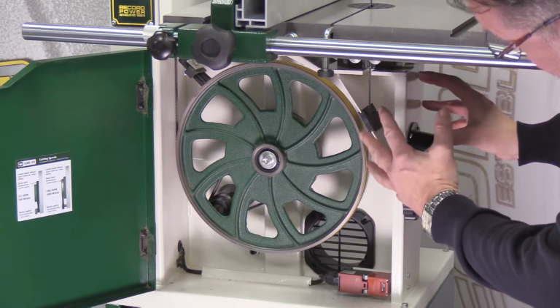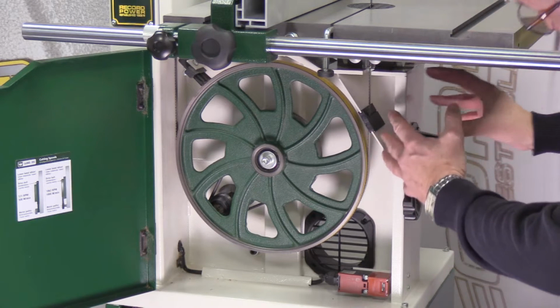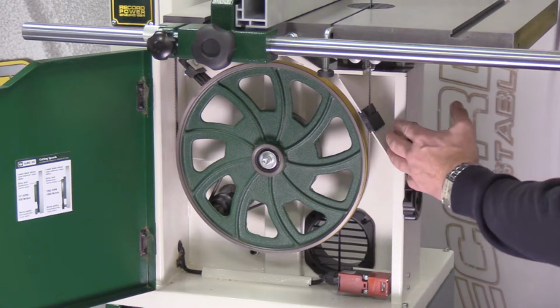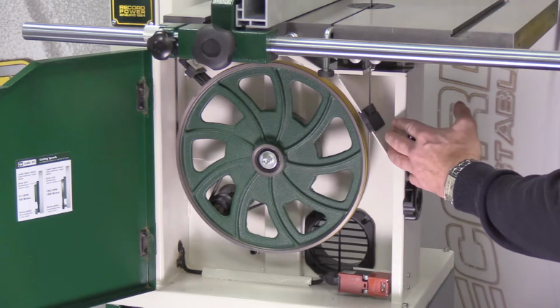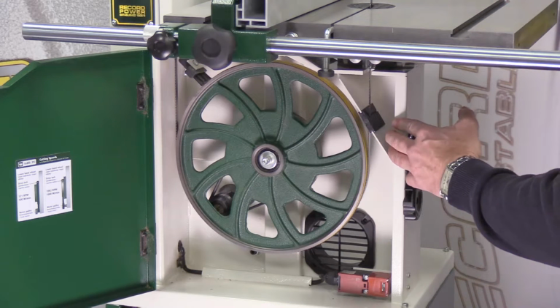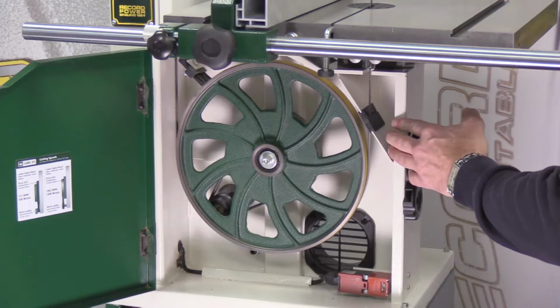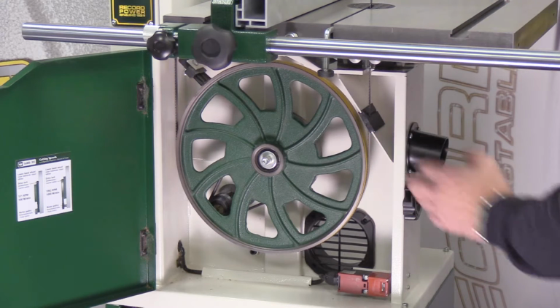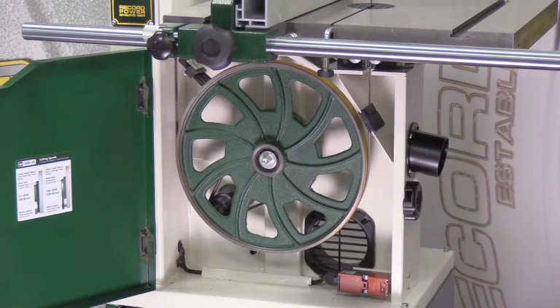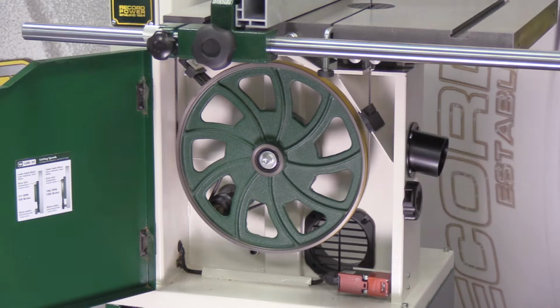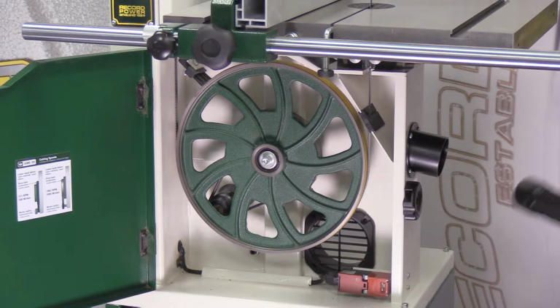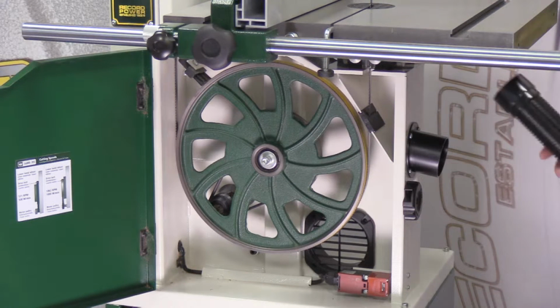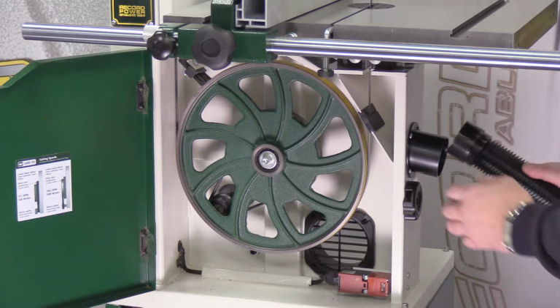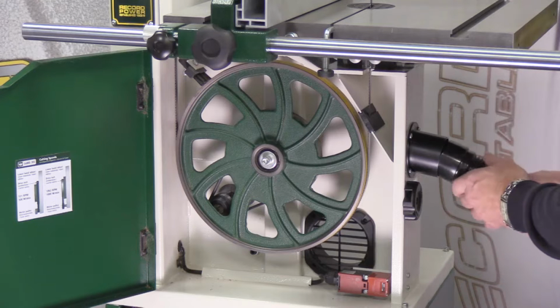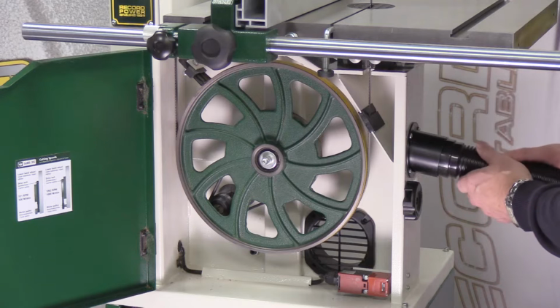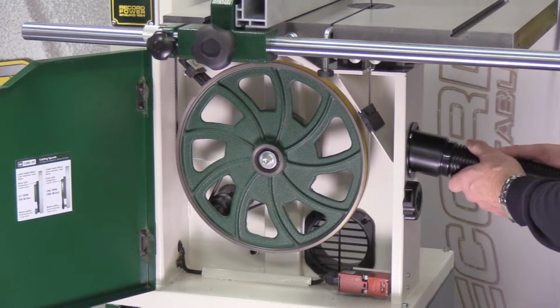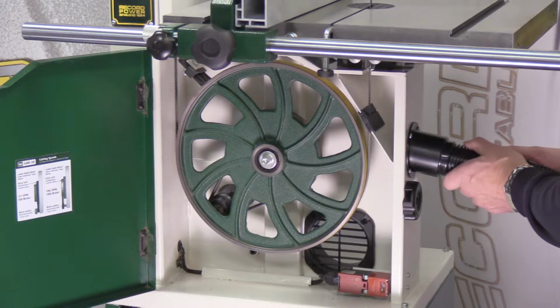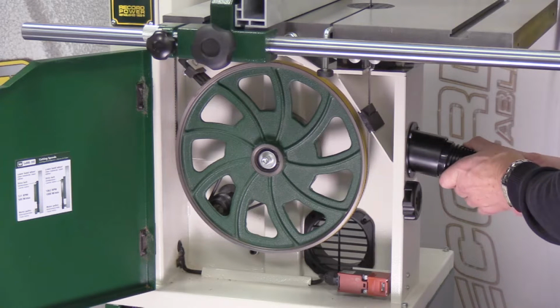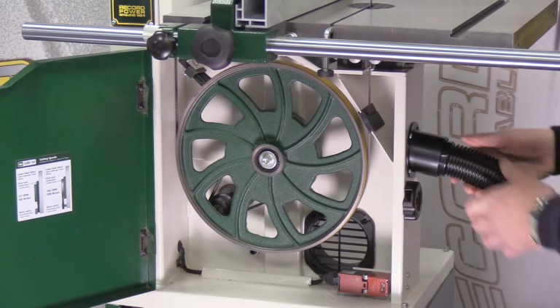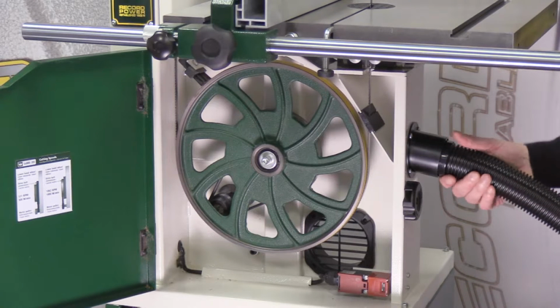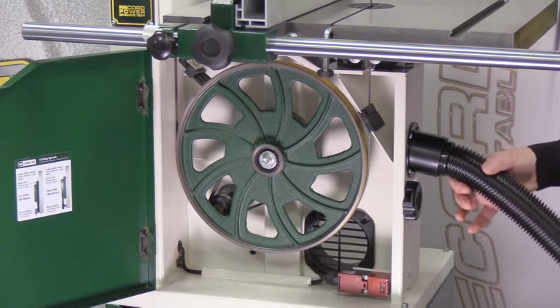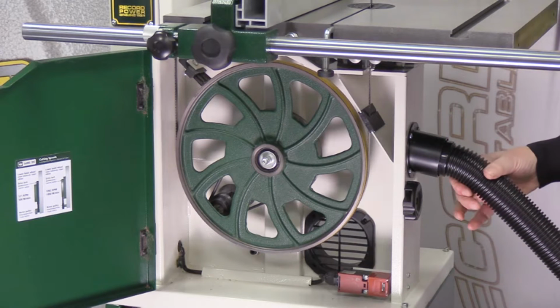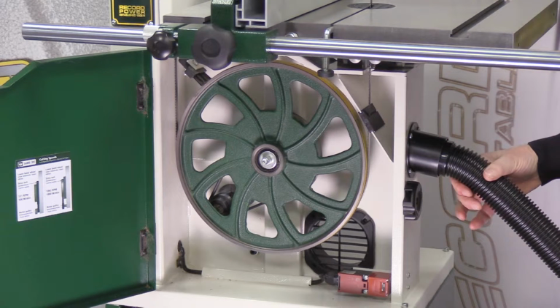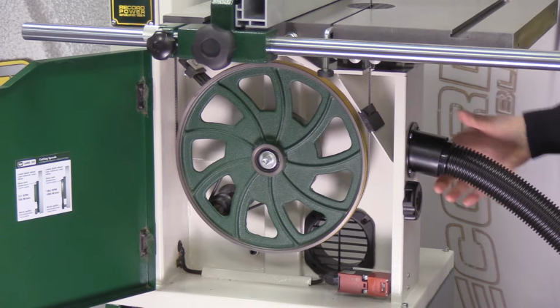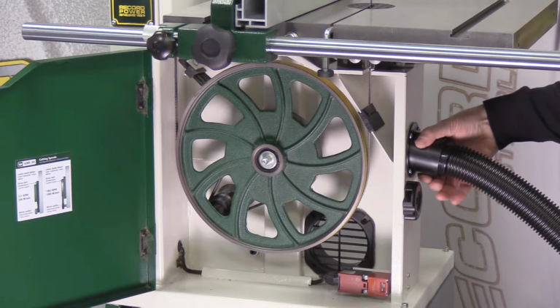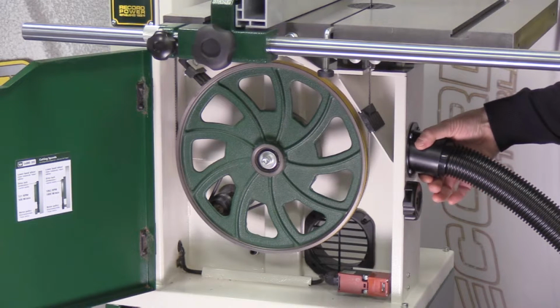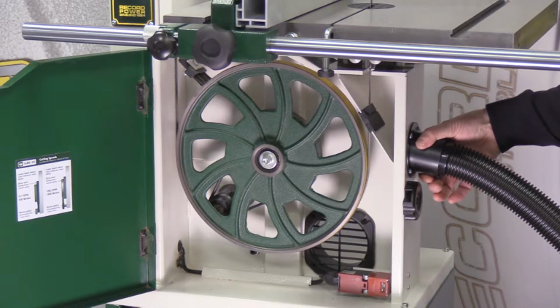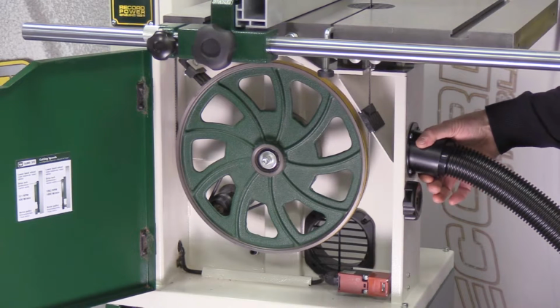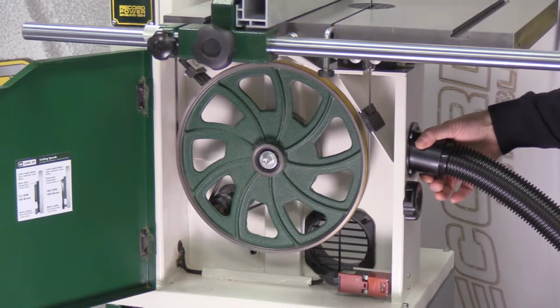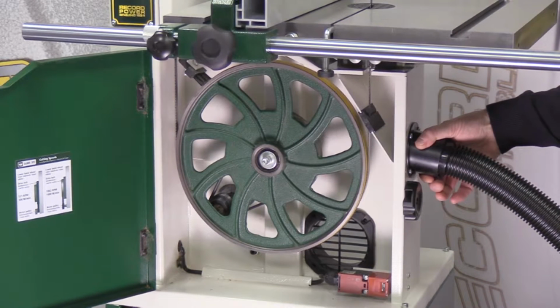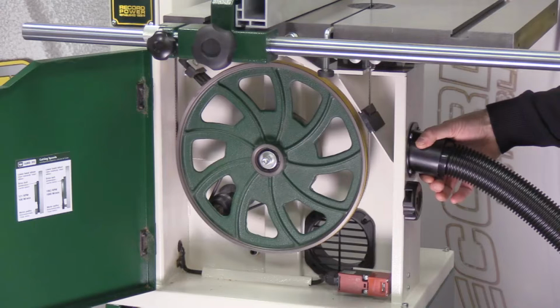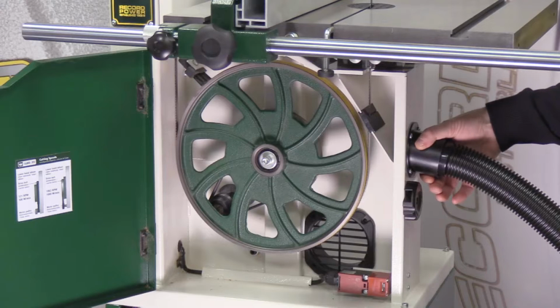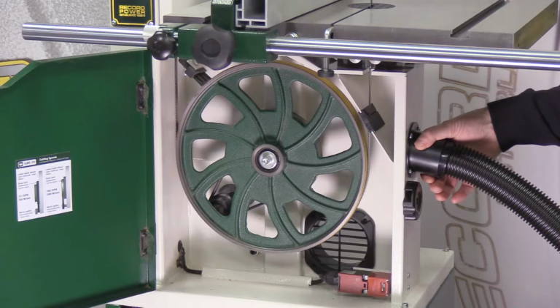When it's all in position, this allows you to just push in the standard Record Power Flexi-hose straight into the 63mm dust port.